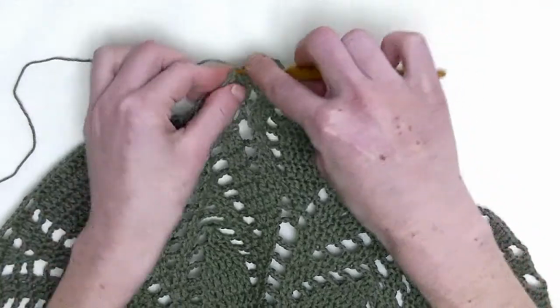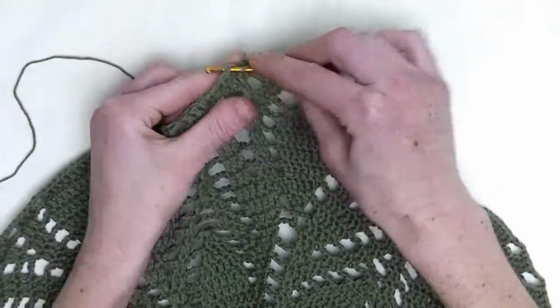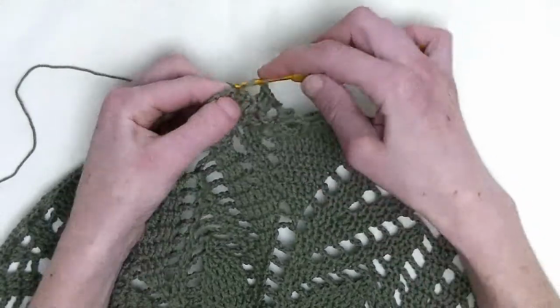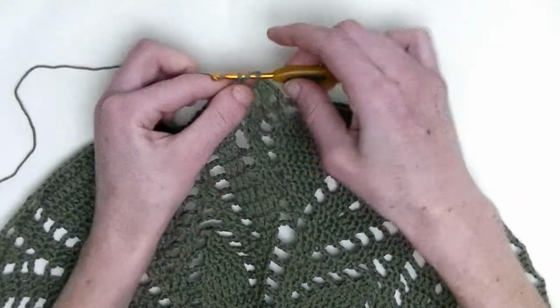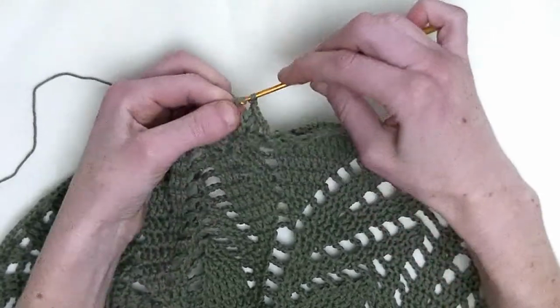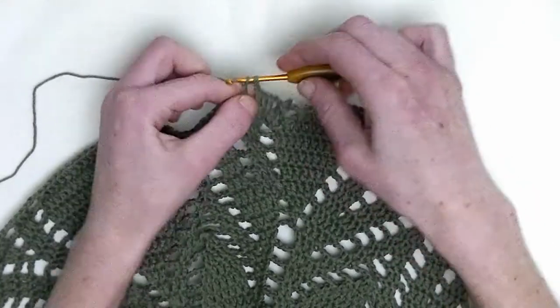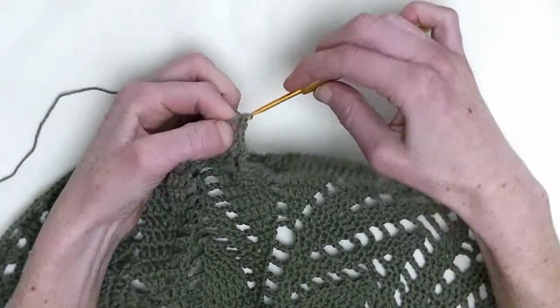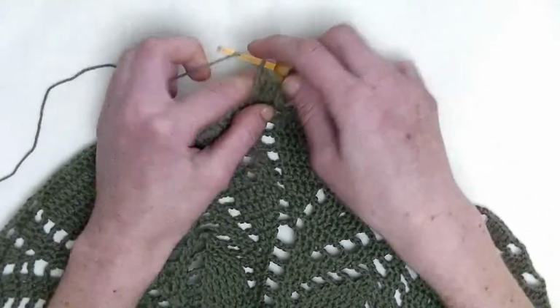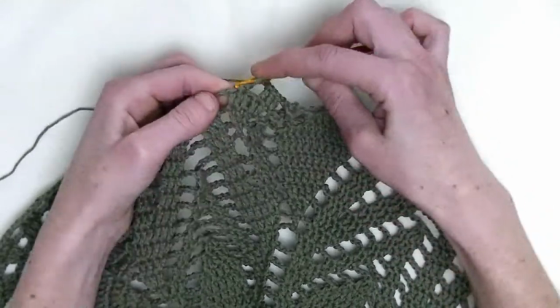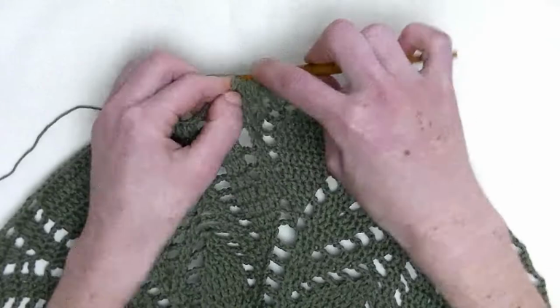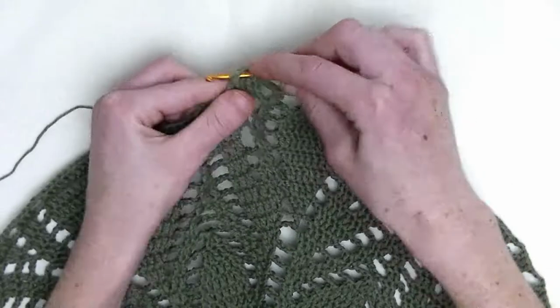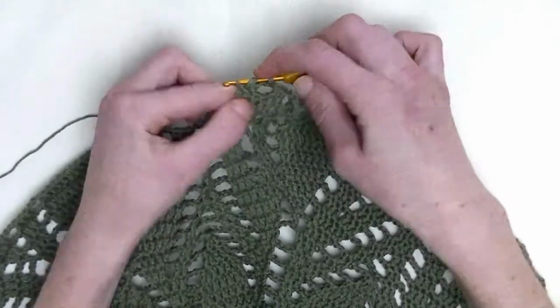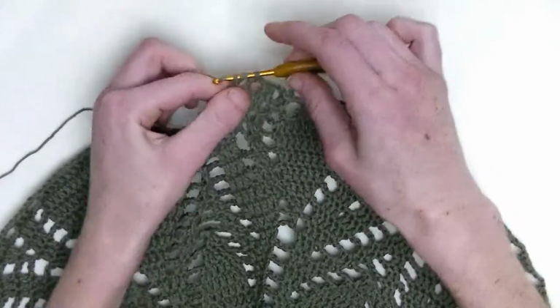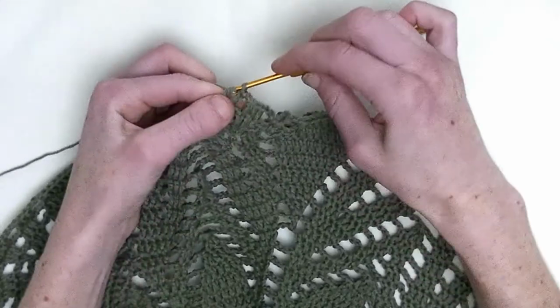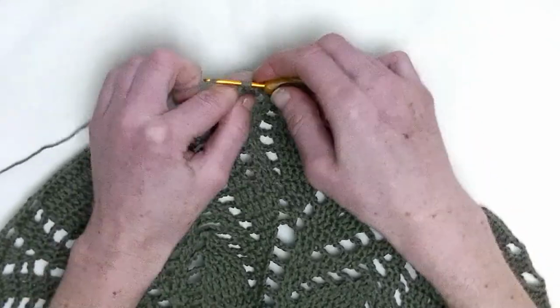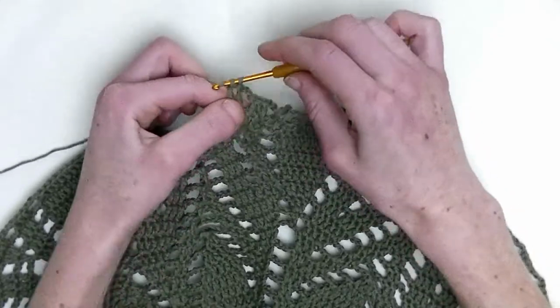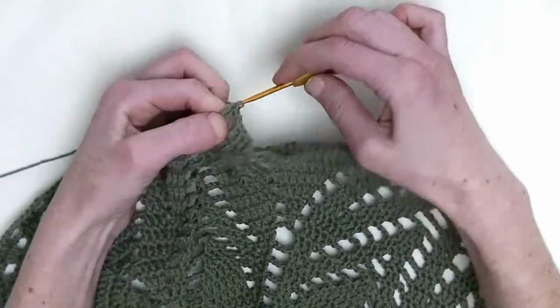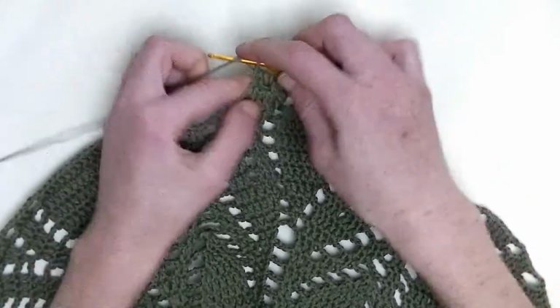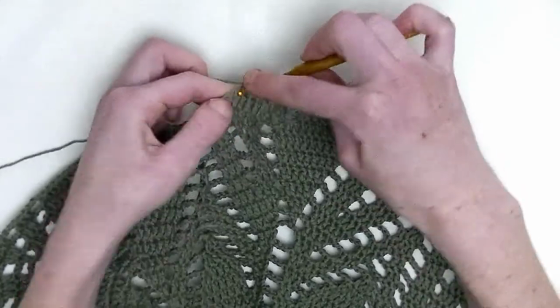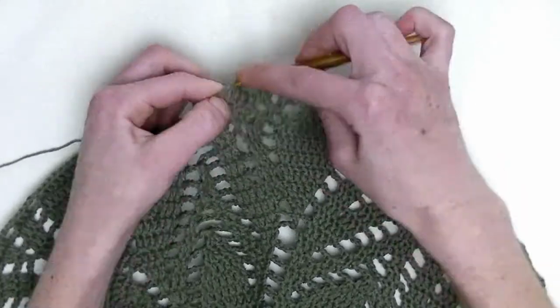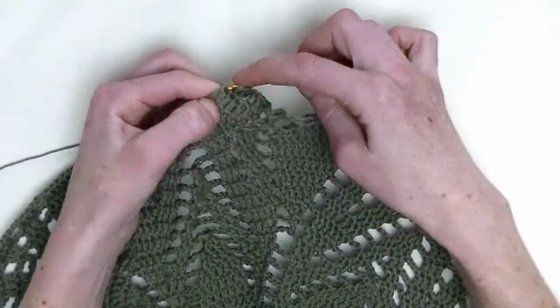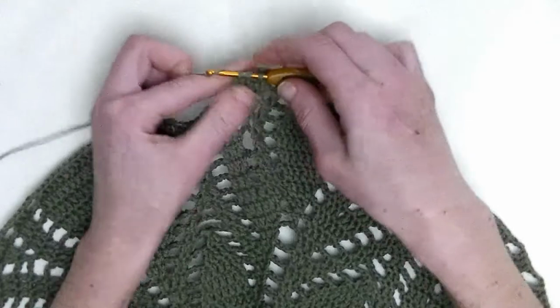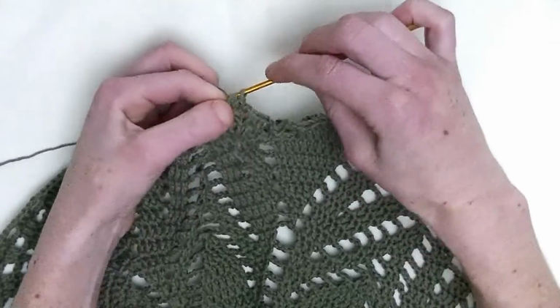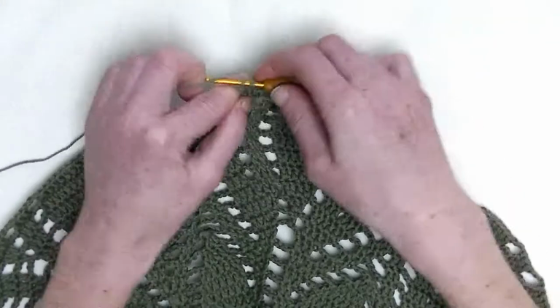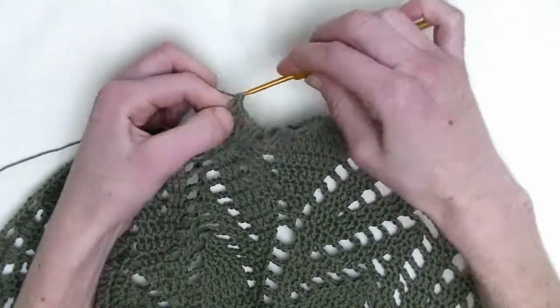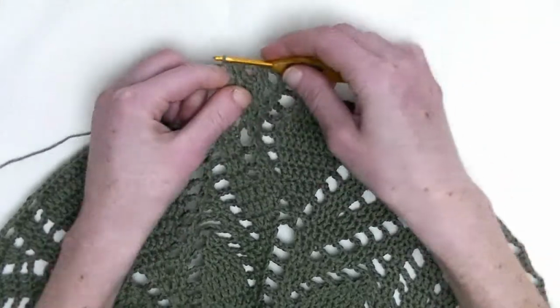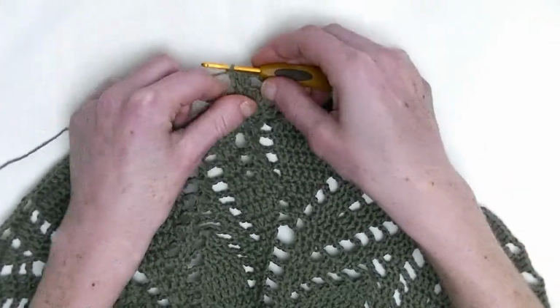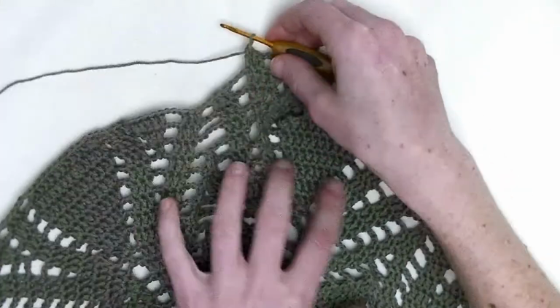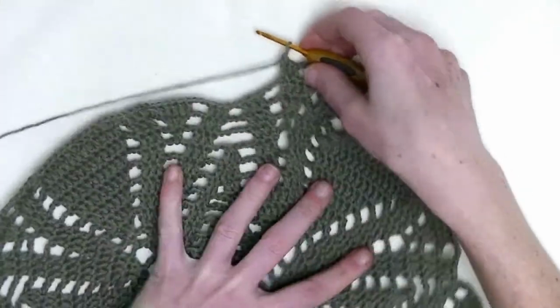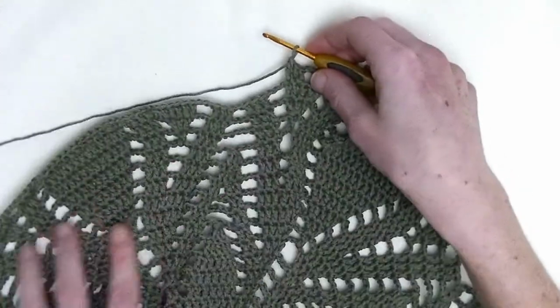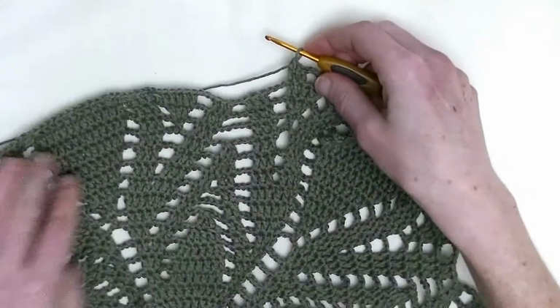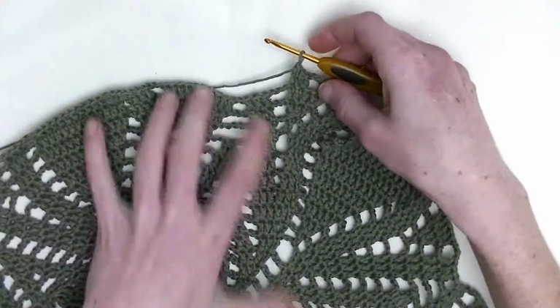Skip one stitch and one double crochet in the next and two double crochets in the following stitch. So, chain two, skip one stitch, one double and two doubles.